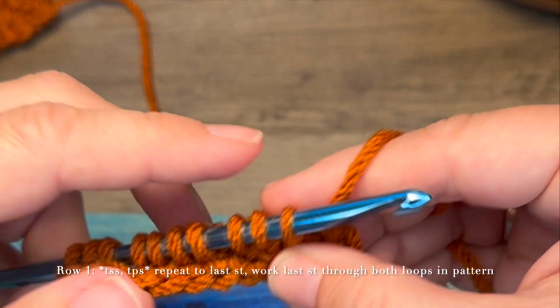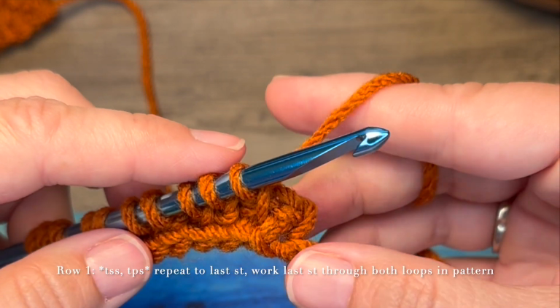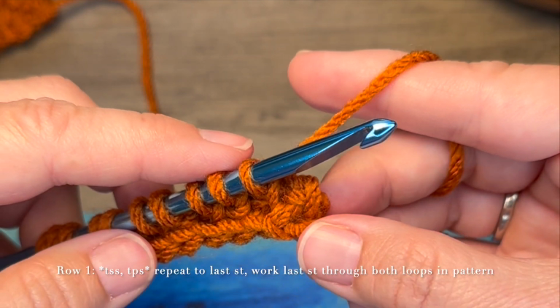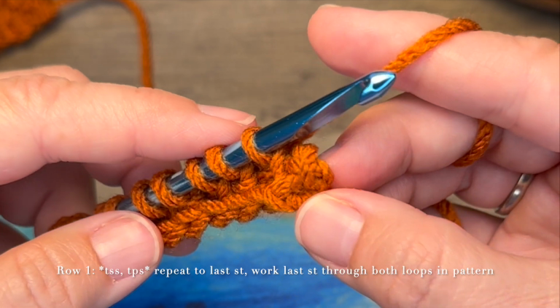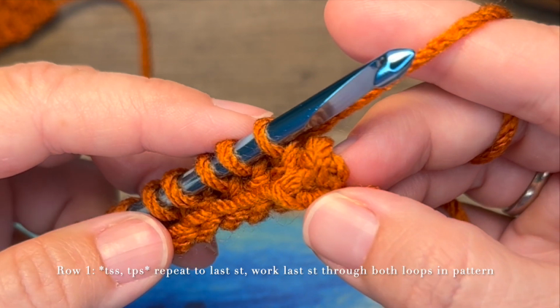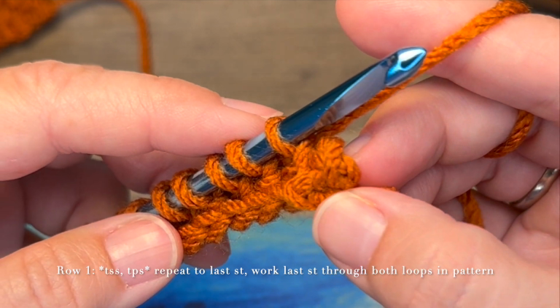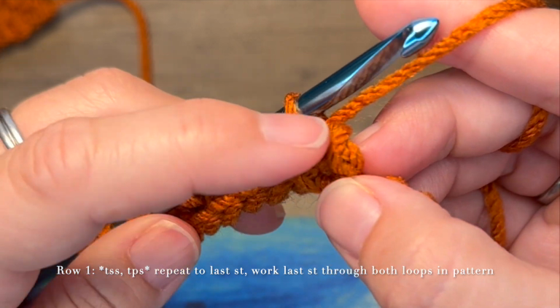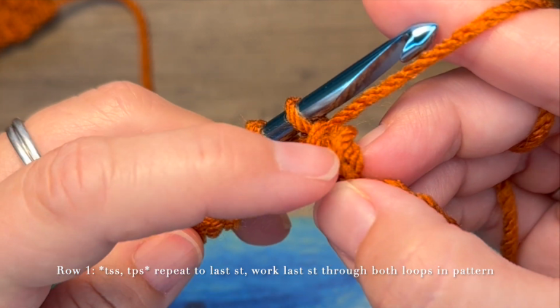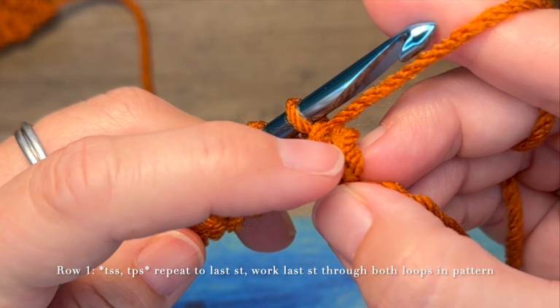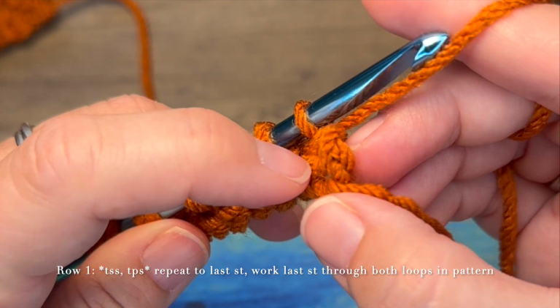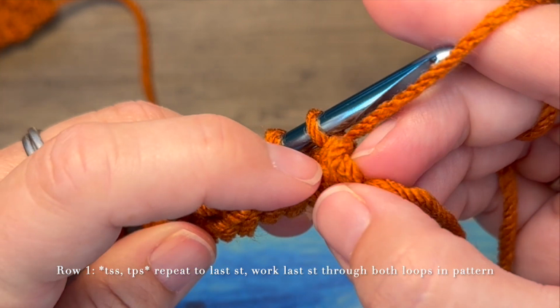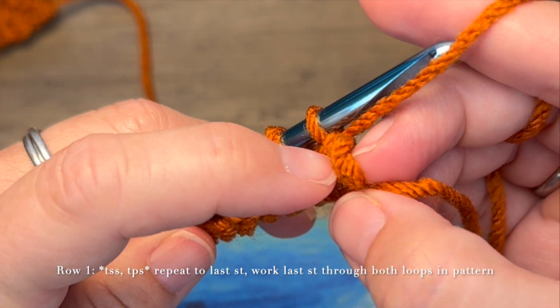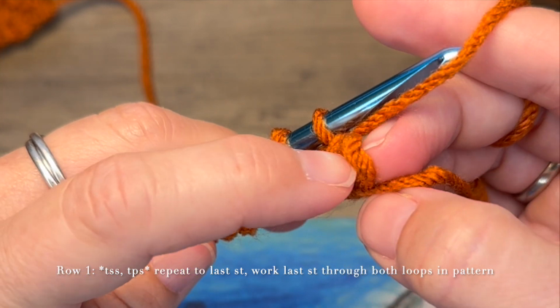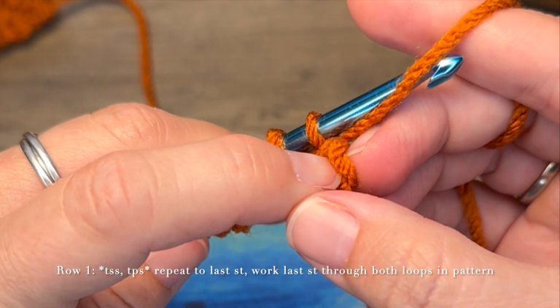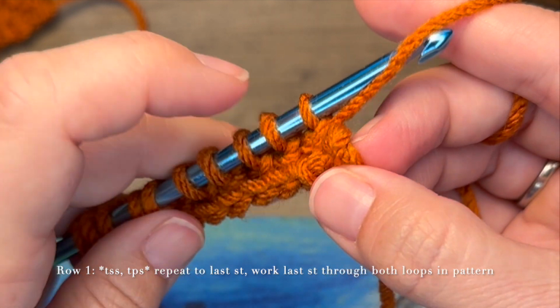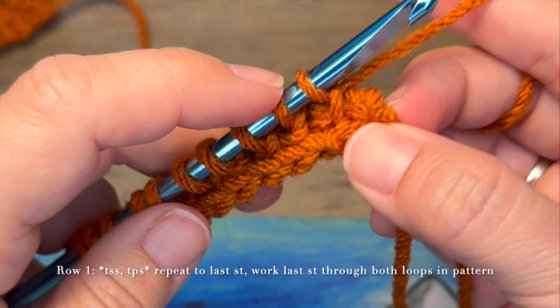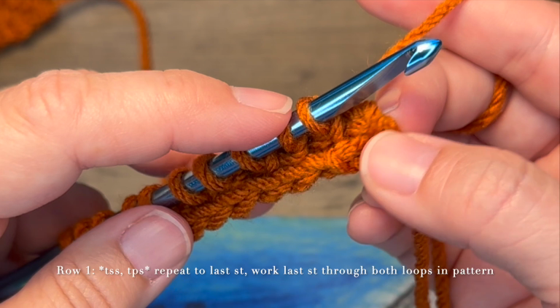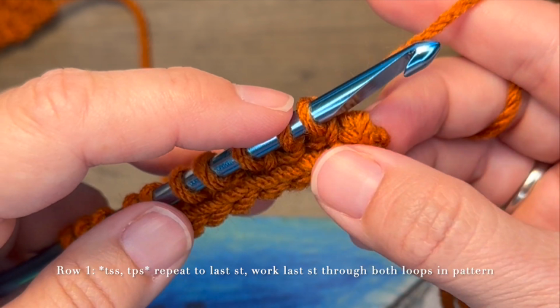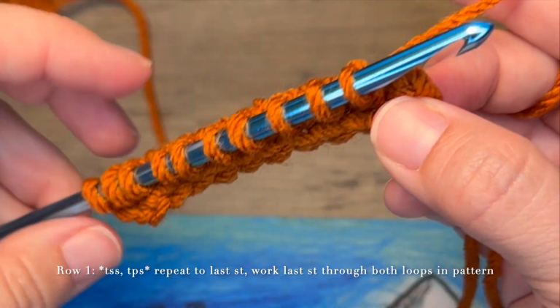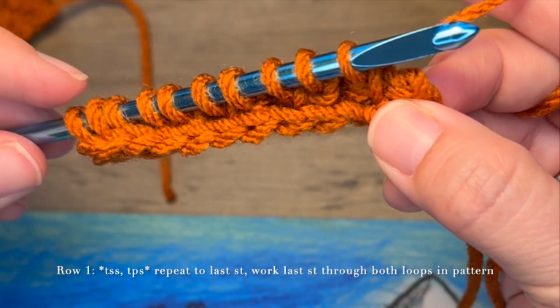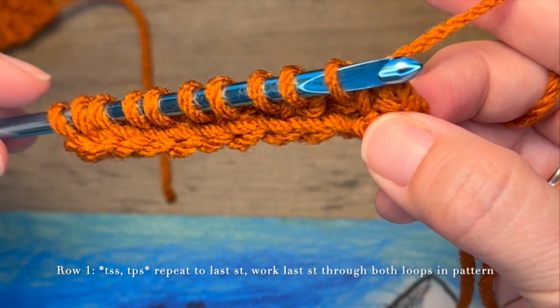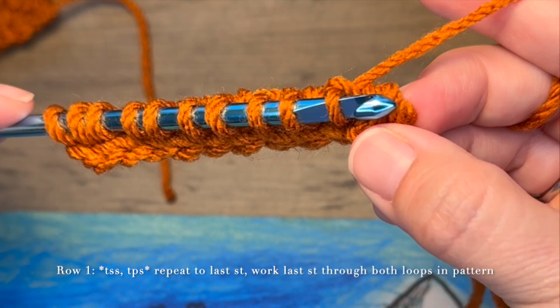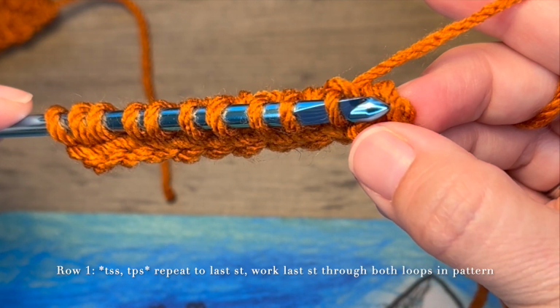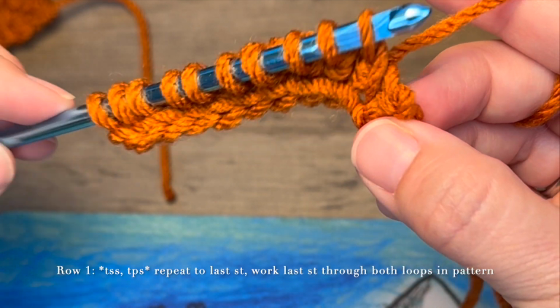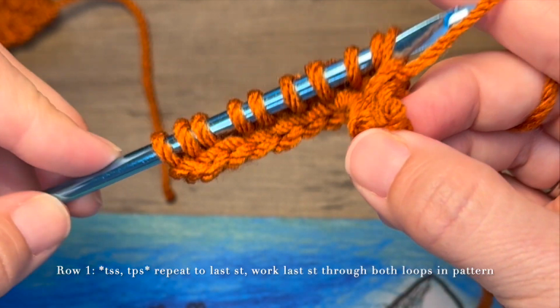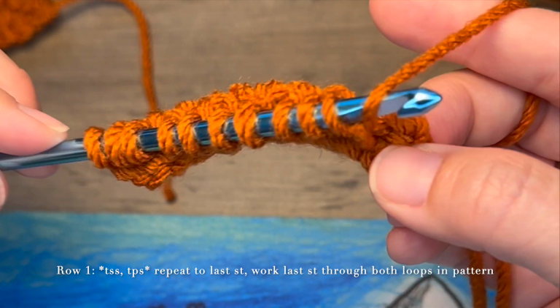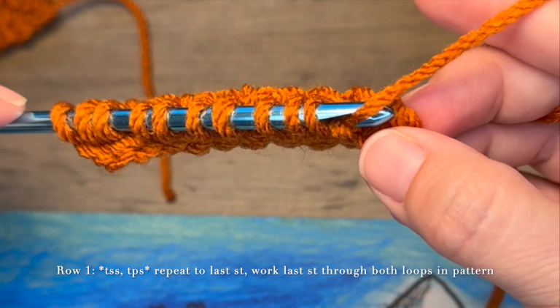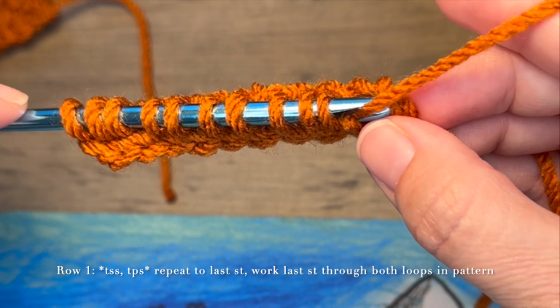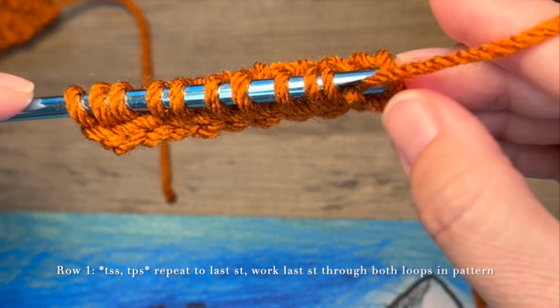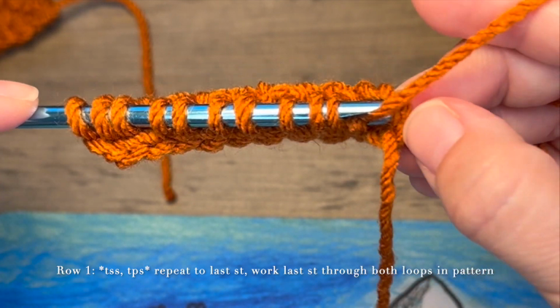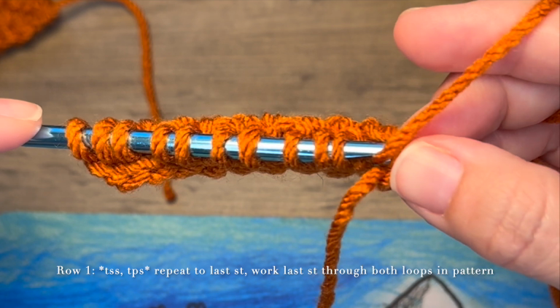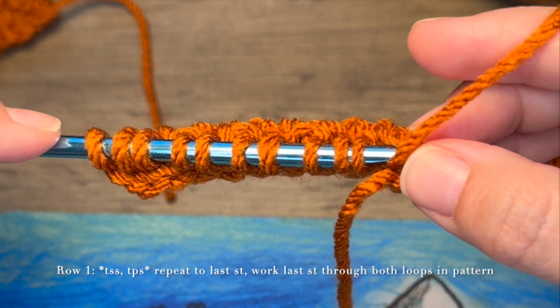The last stitch in your round is going to be worked through both of those loops of that last stitch. So we're going to work that purl stitch through both of those loops.